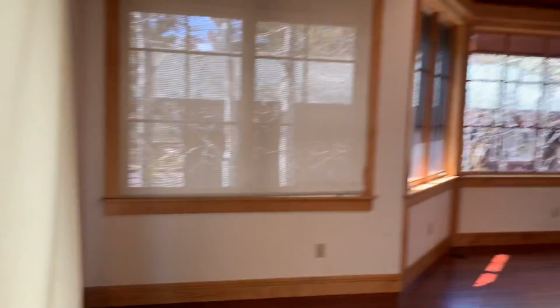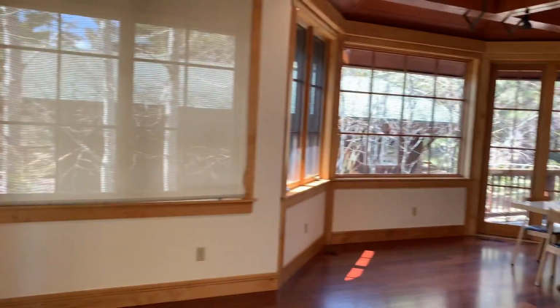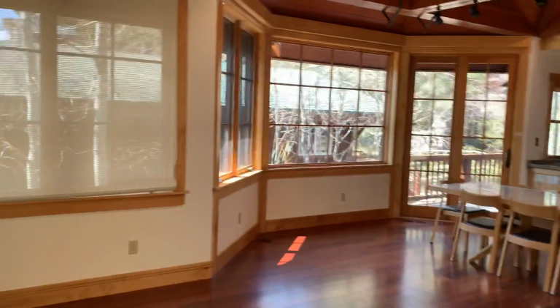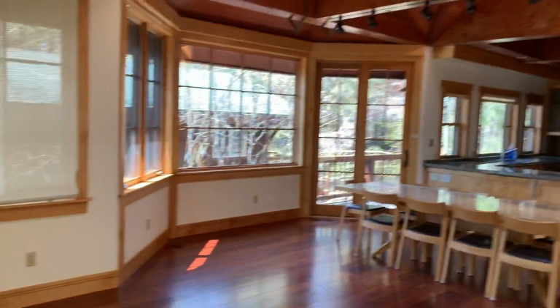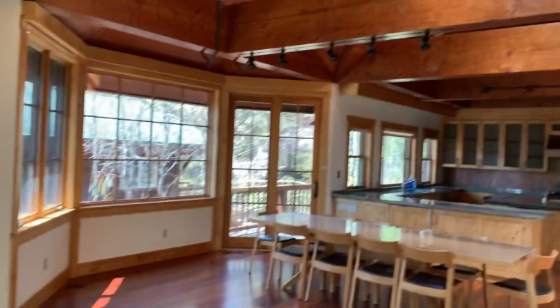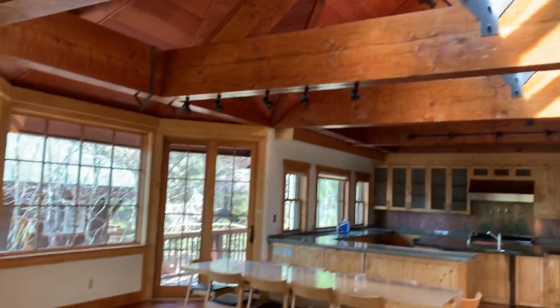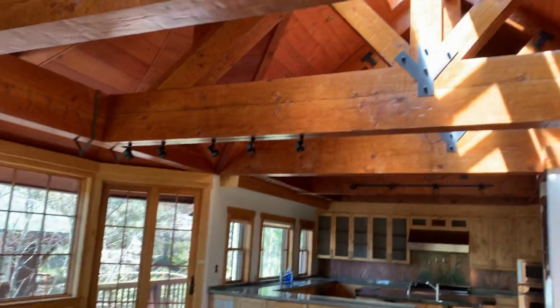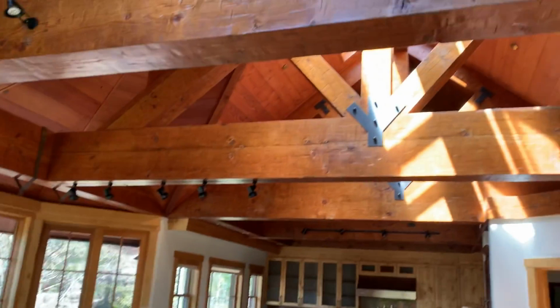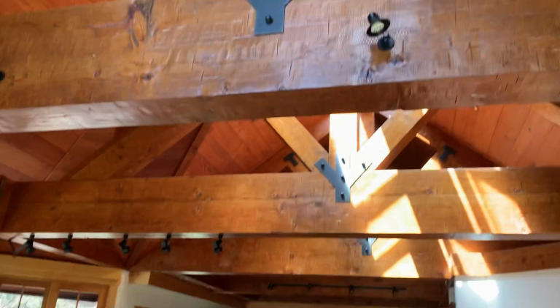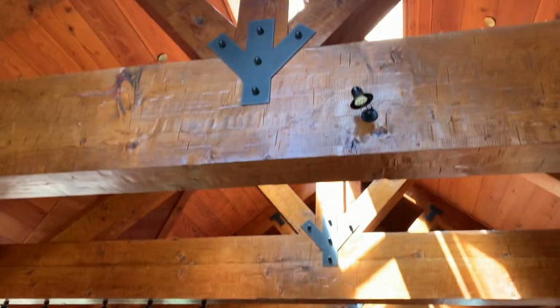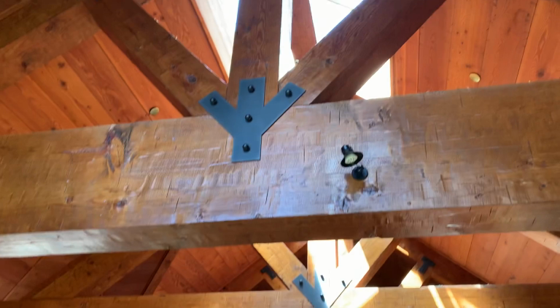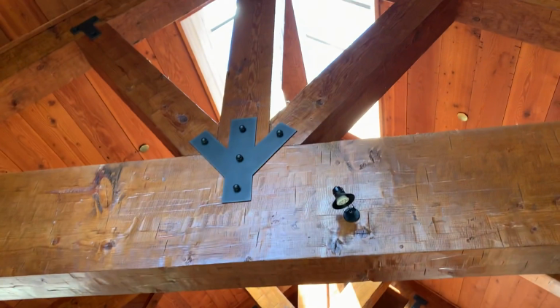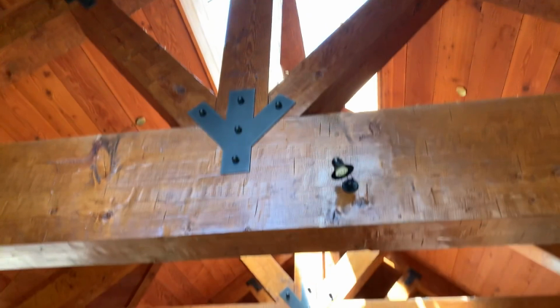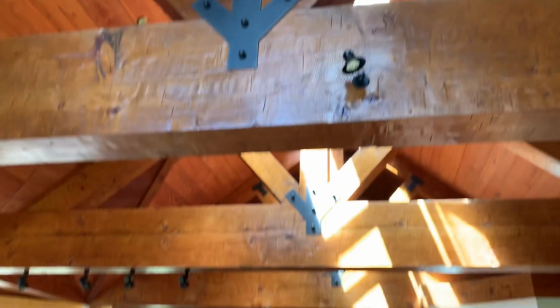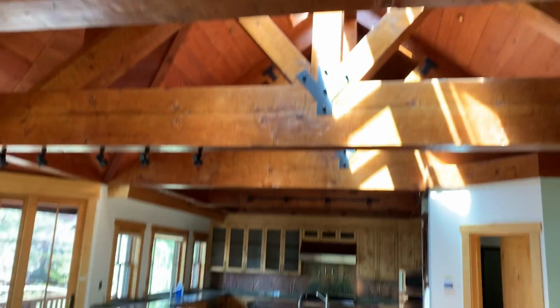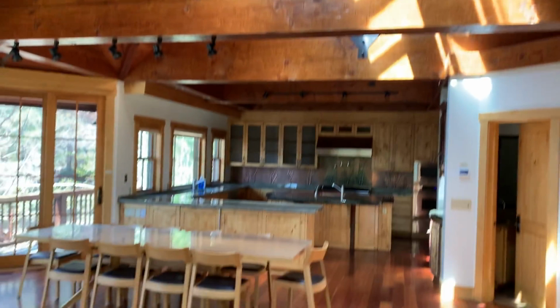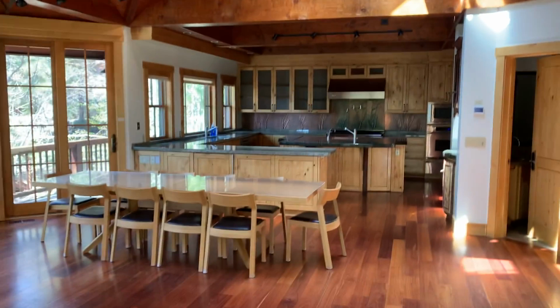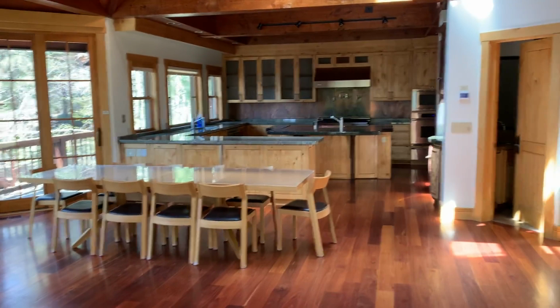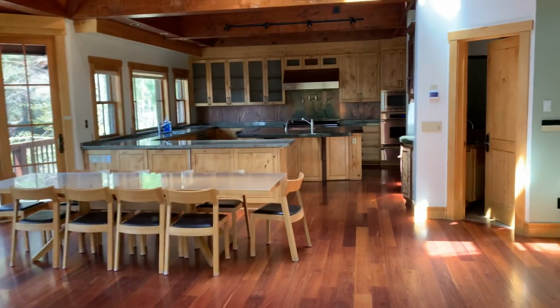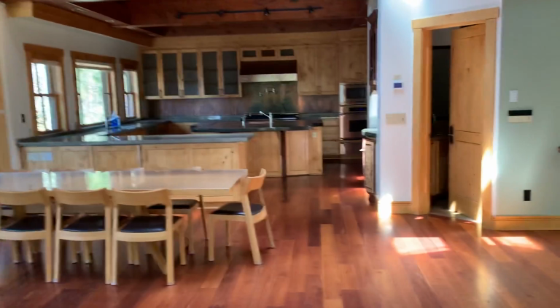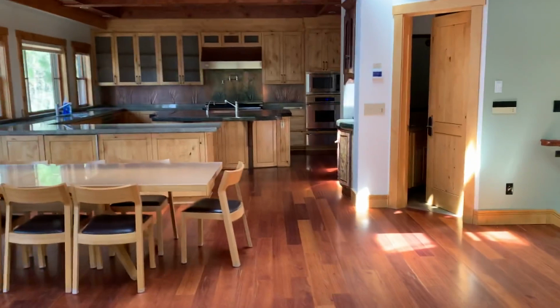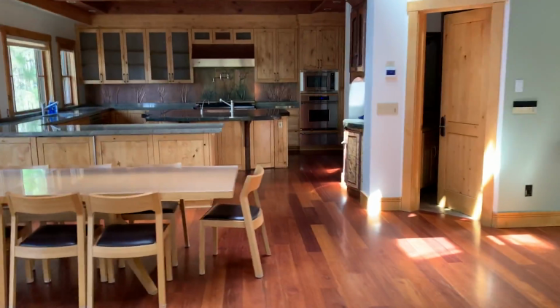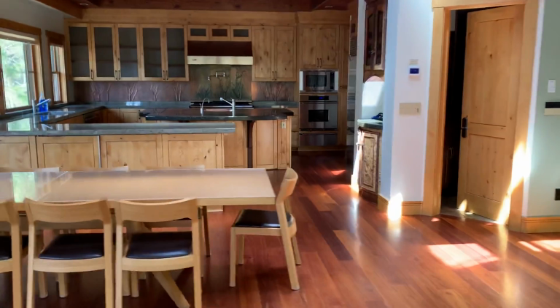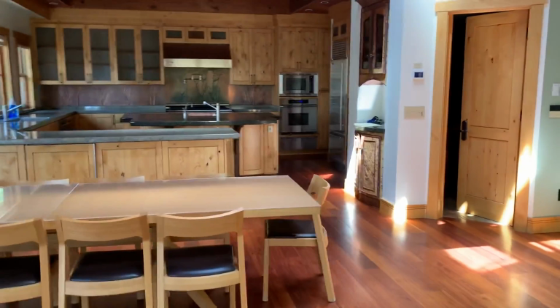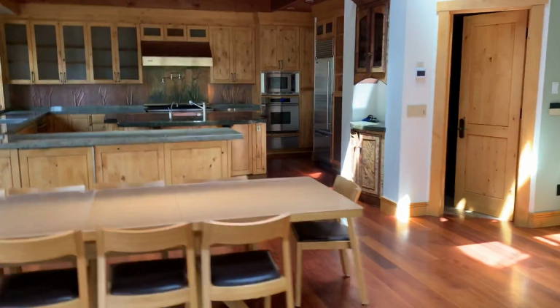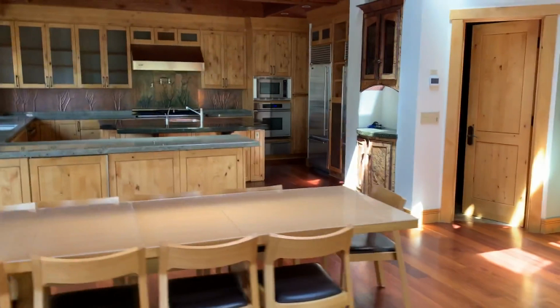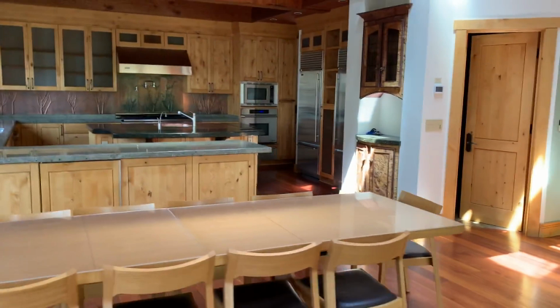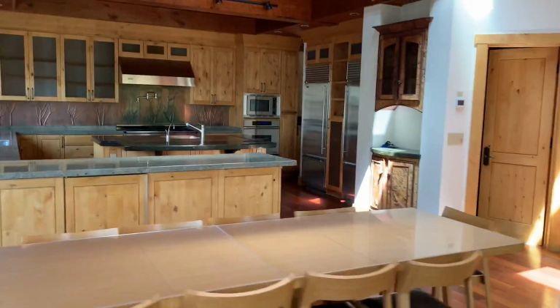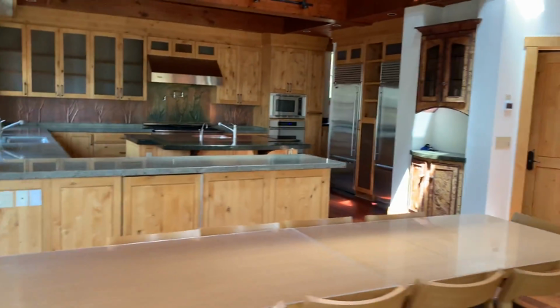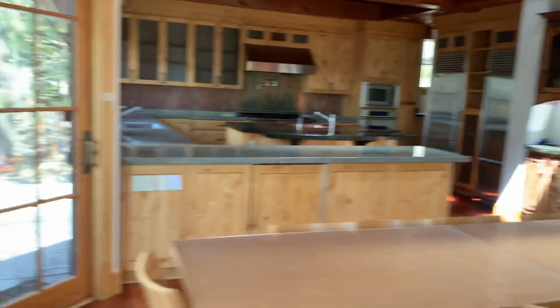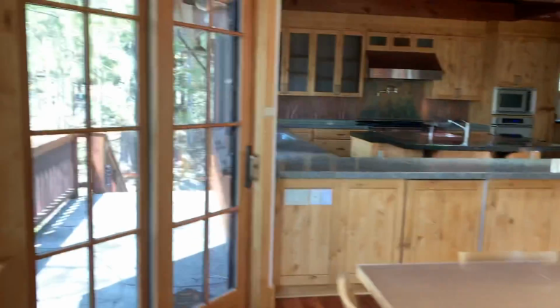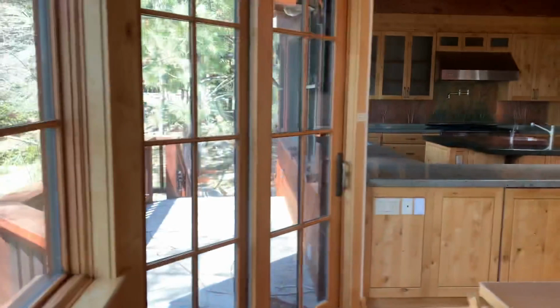I'm just going to do a quick video here because it's always fun to see these kinds of homes, and this is a notable Dollar Point home. I'm just doing this upstairs section here — the cleaning folks are here and it's going to close escrow soon.